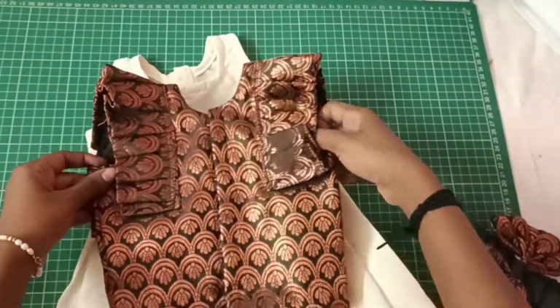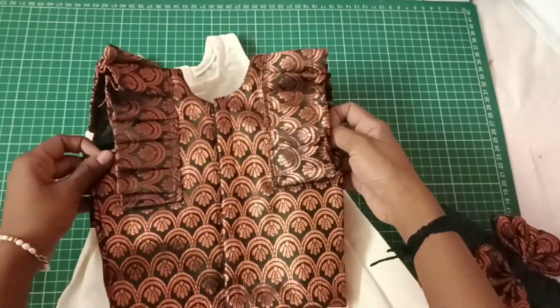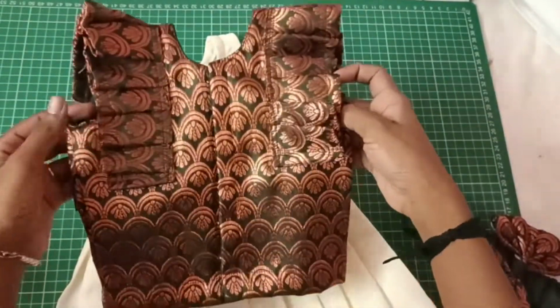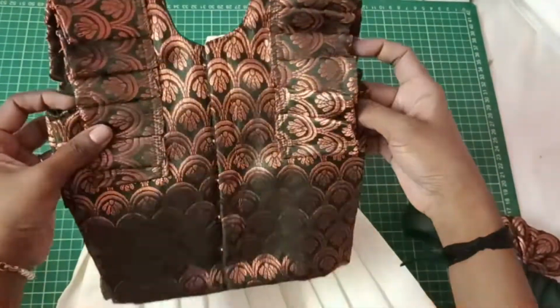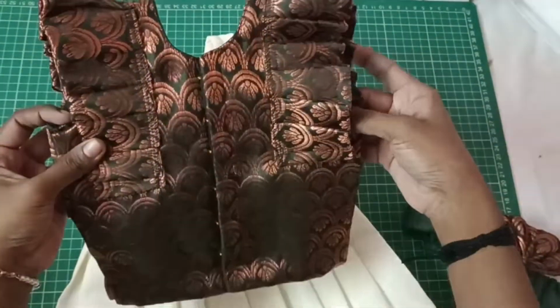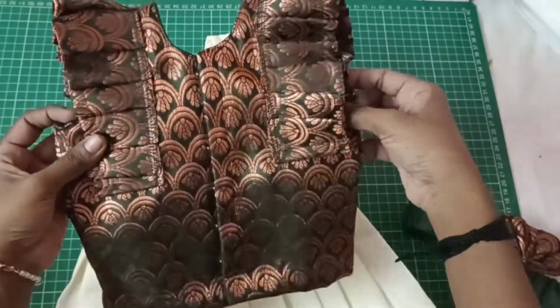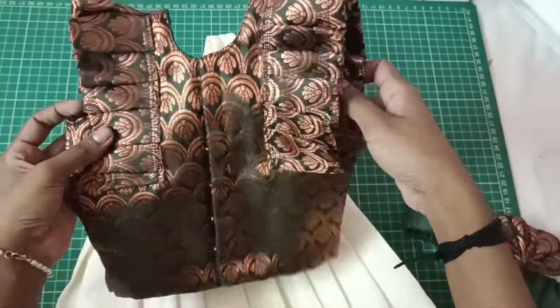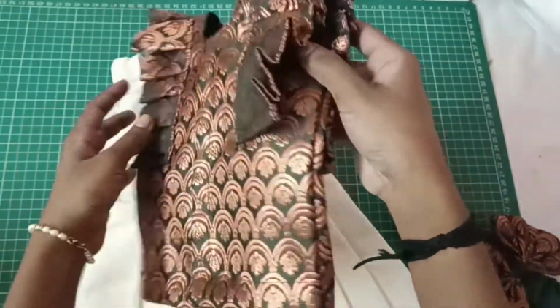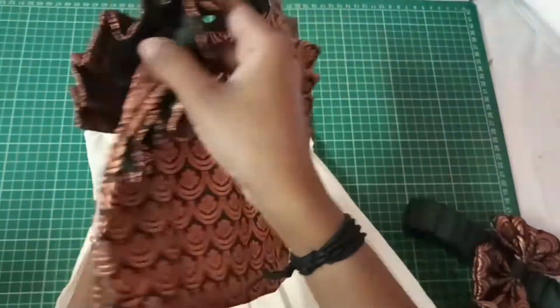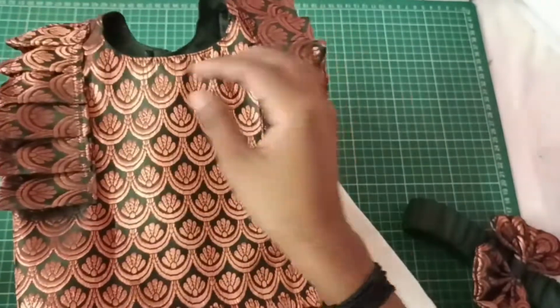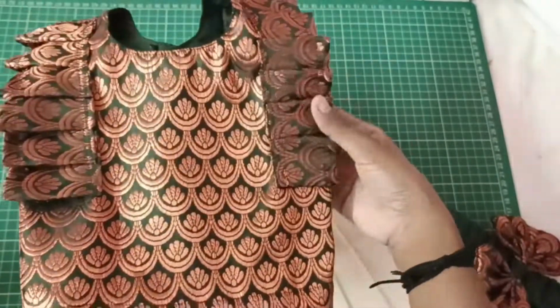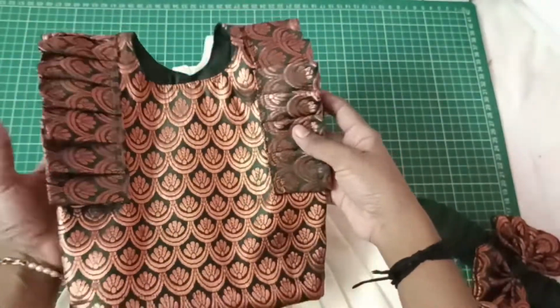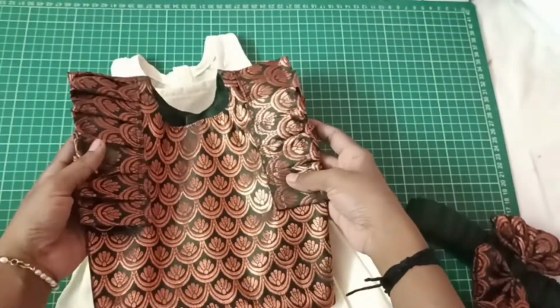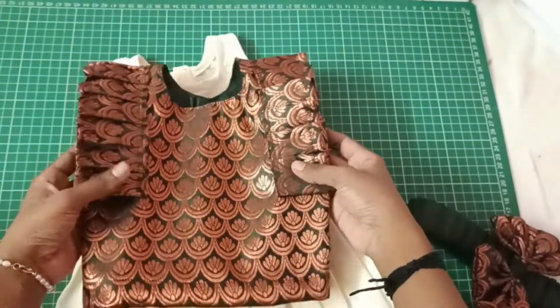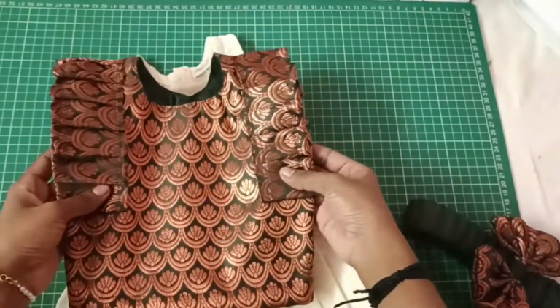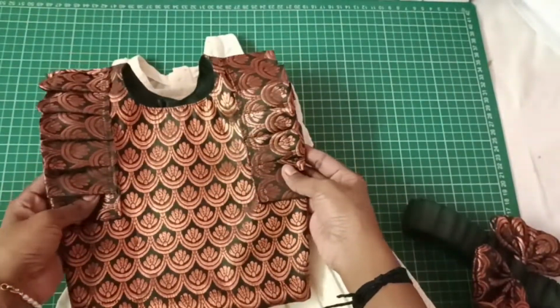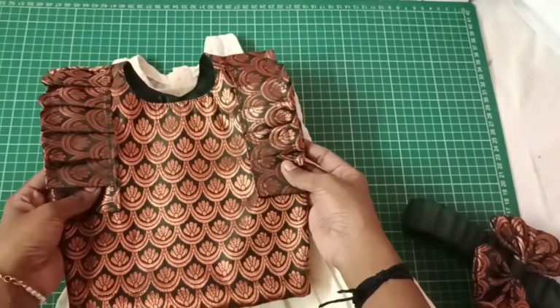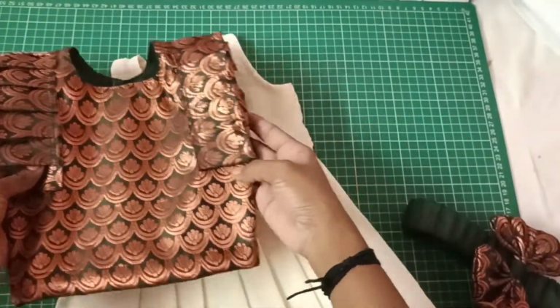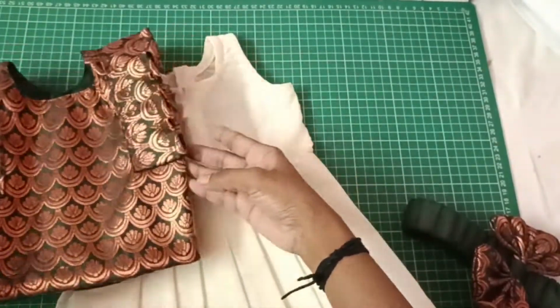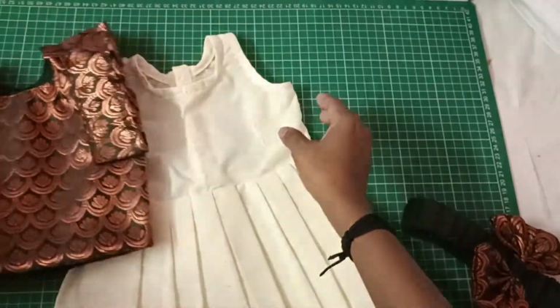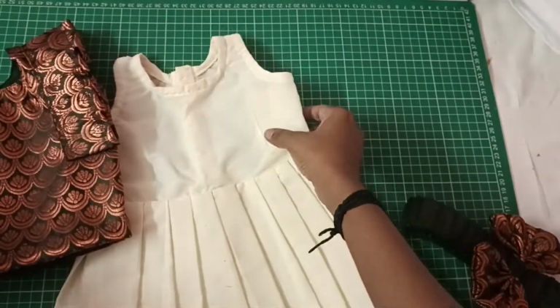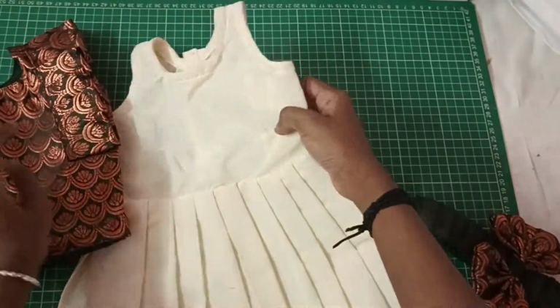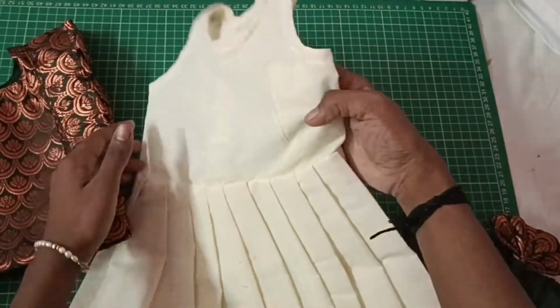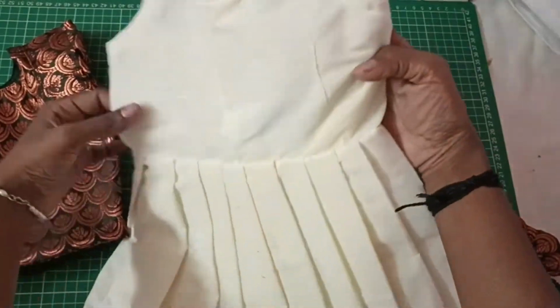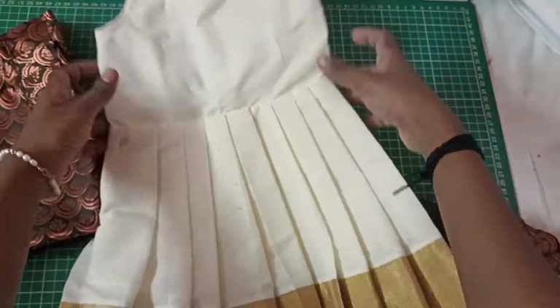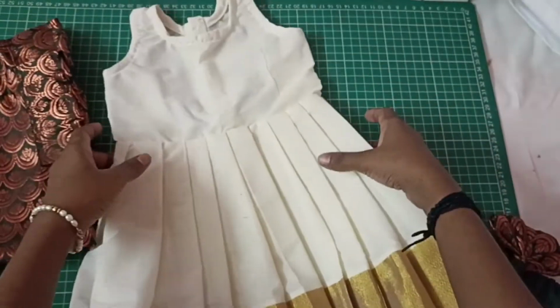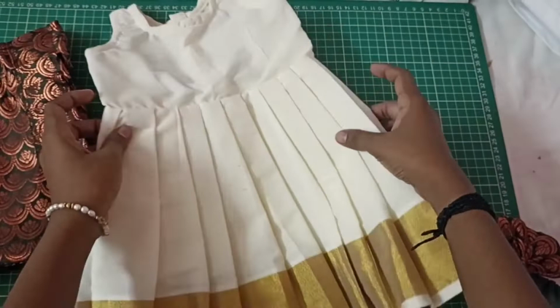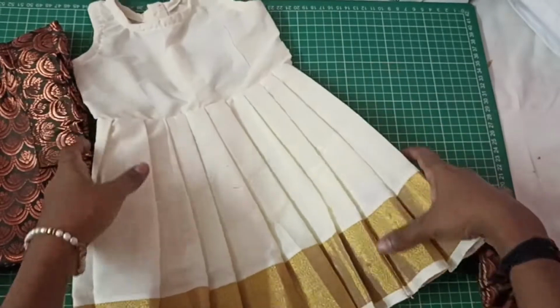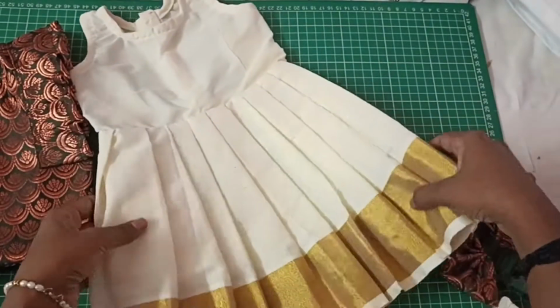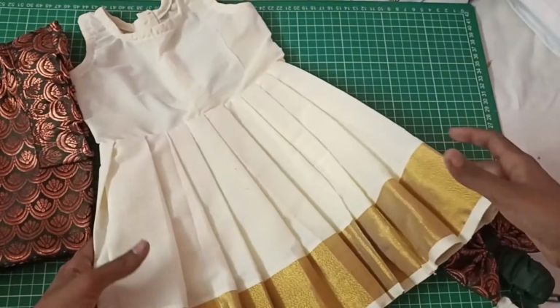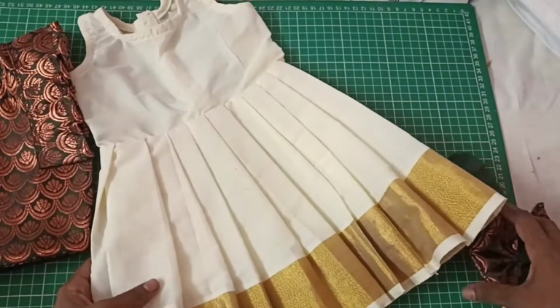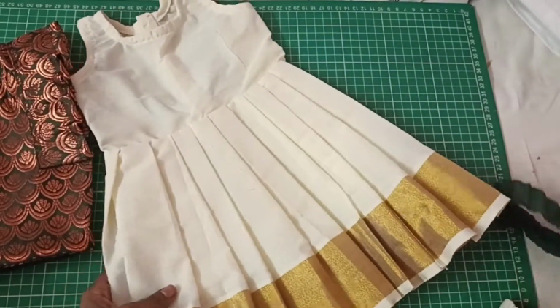This is not a simple one. This is a bottle green top. It is a copper fabric — this is a brocade fabric. It is a straight fabric.